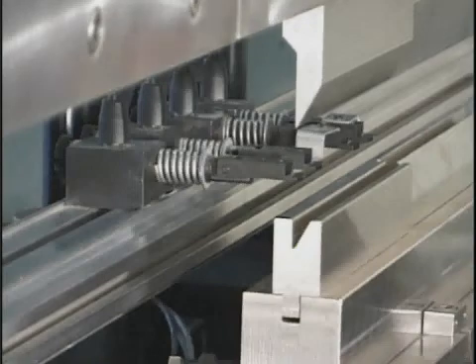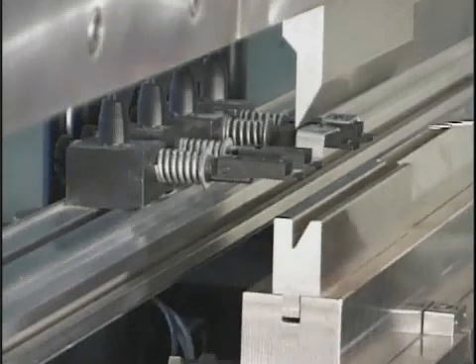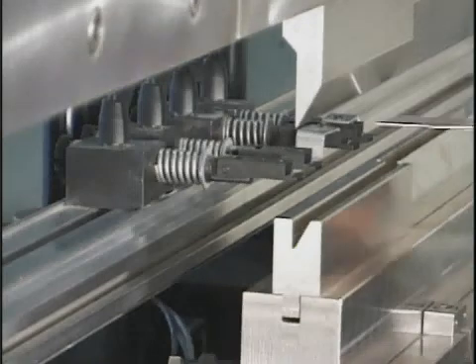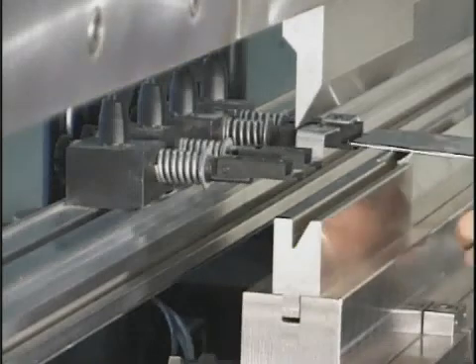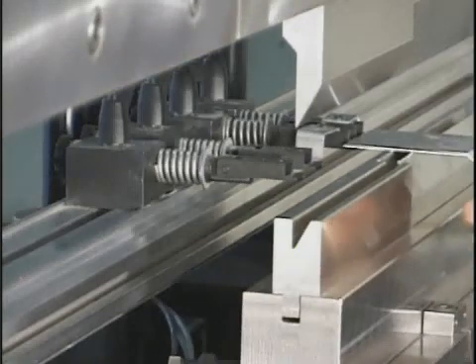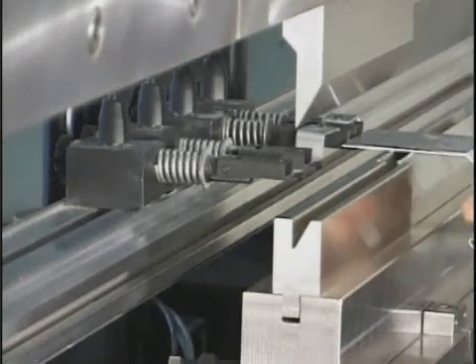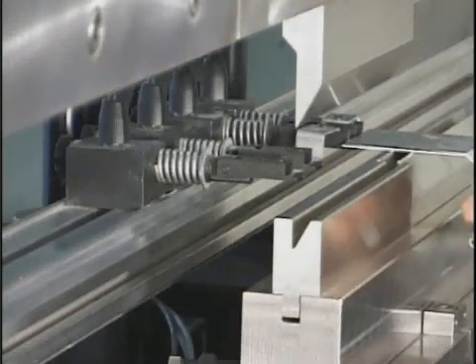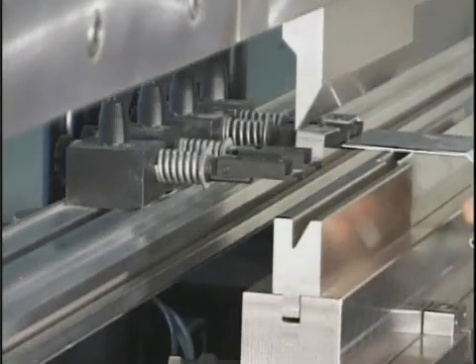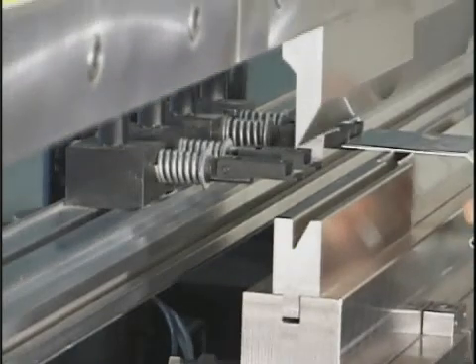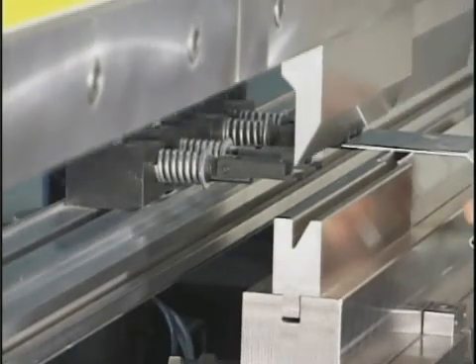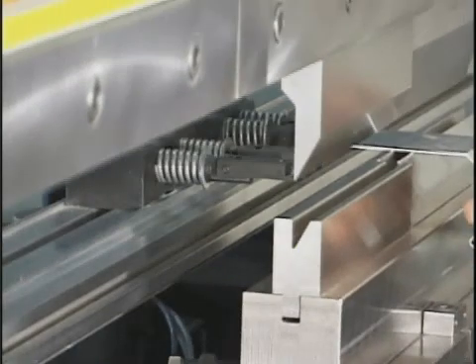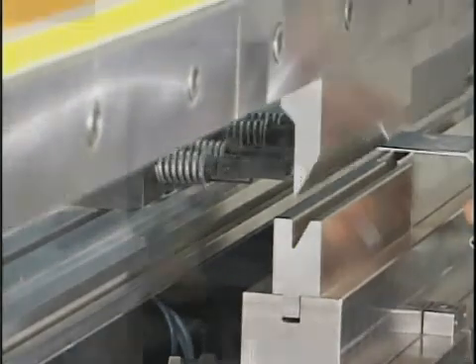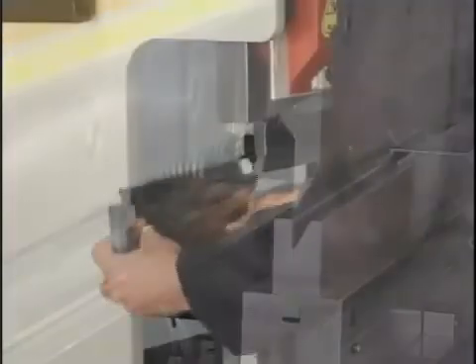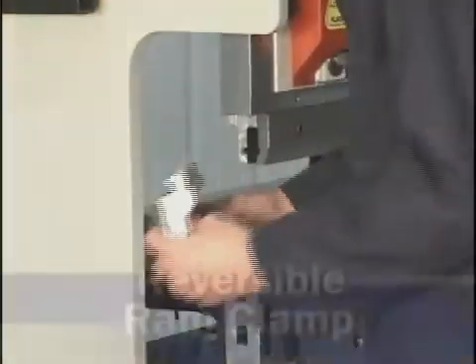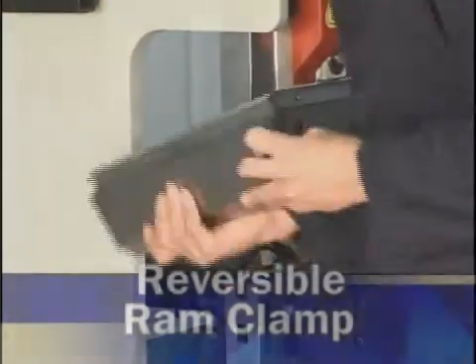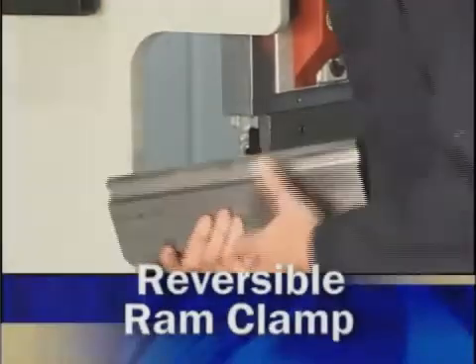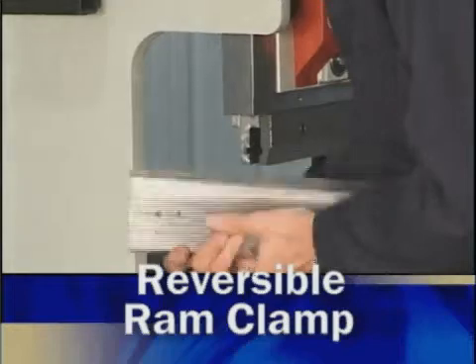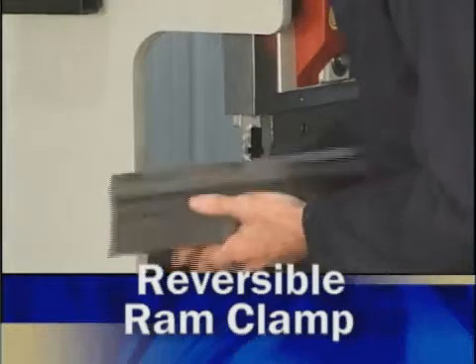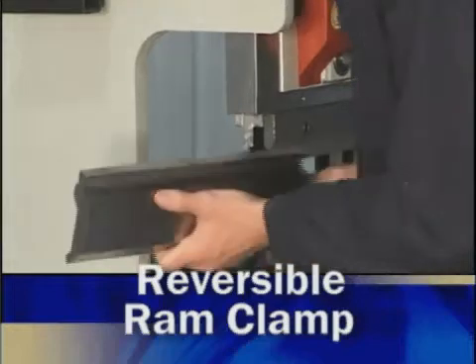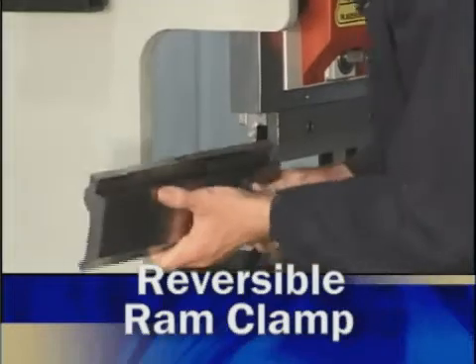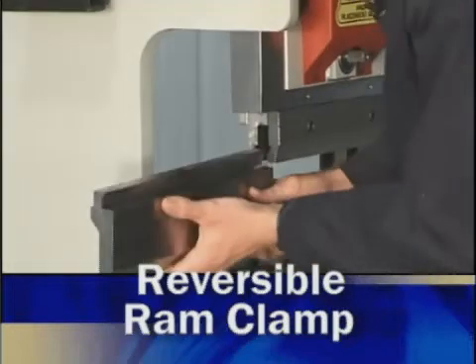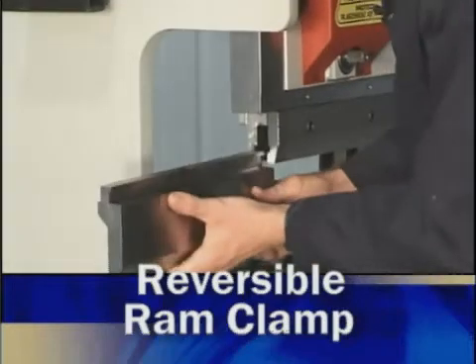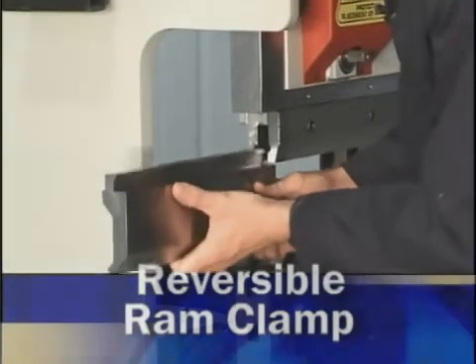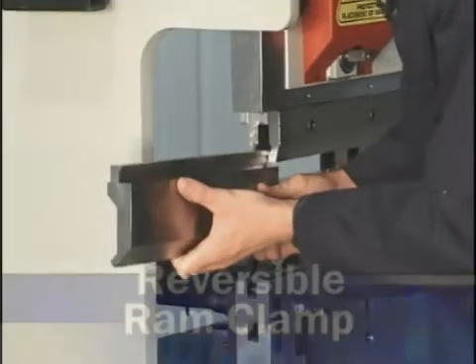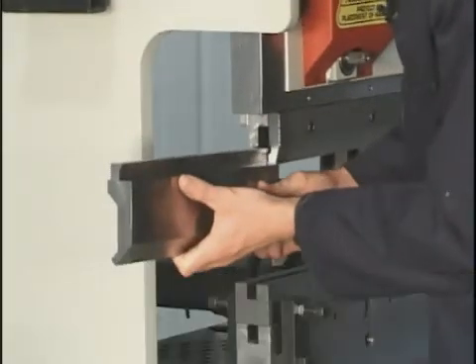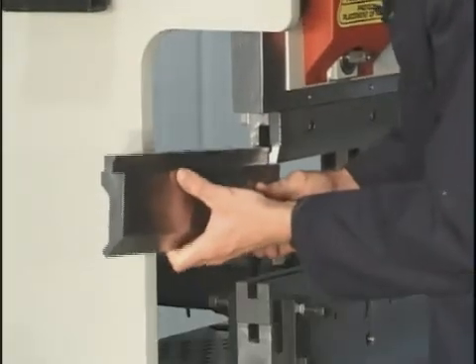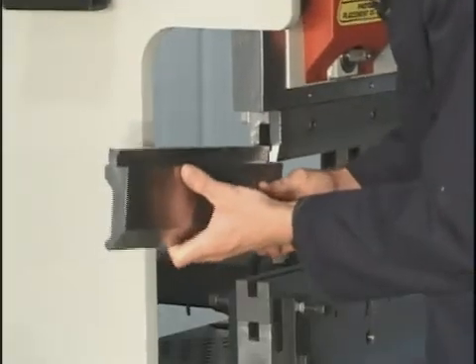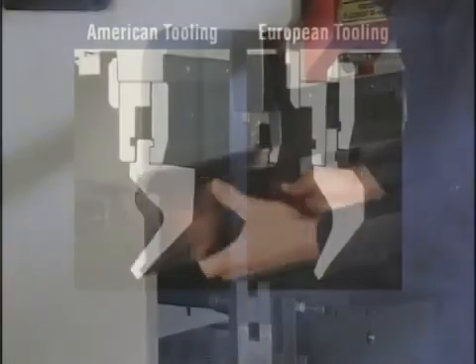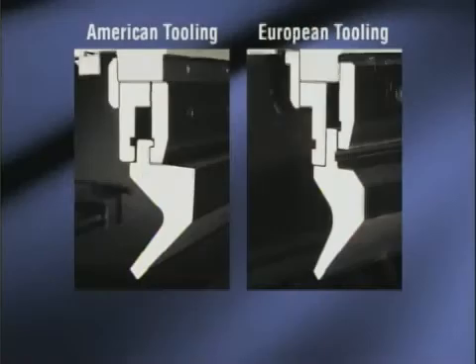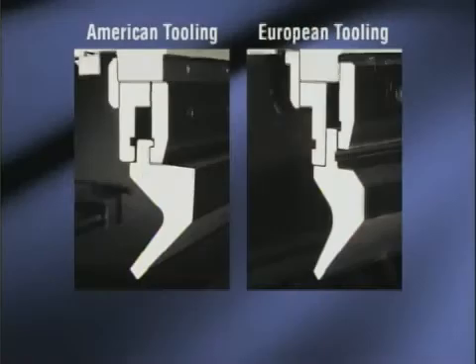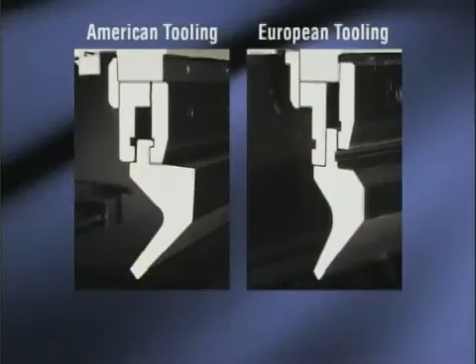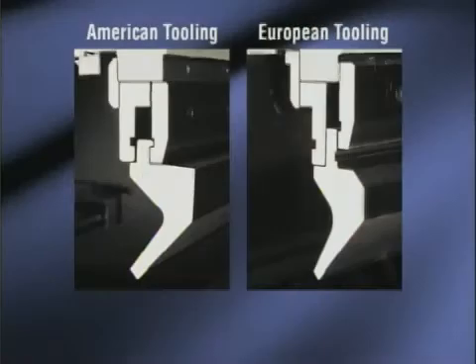AcuPress offers a selection of options to suit your application, such as our reversible RAM clamp option that accommodates either European or American style tooling.